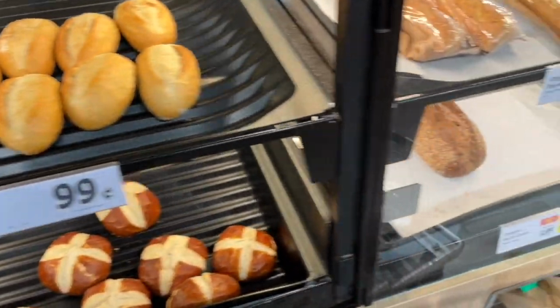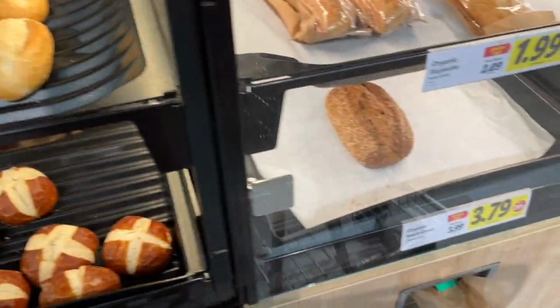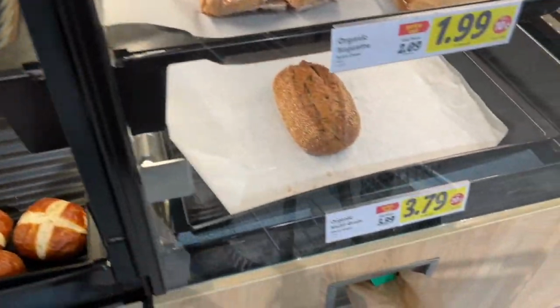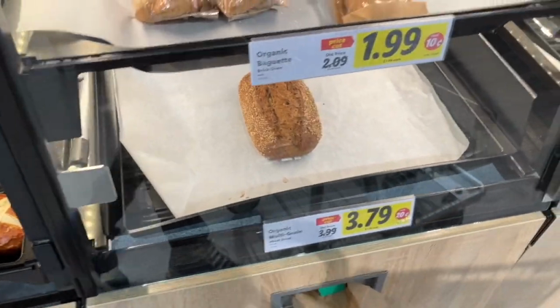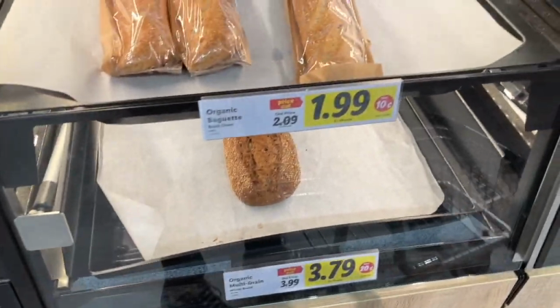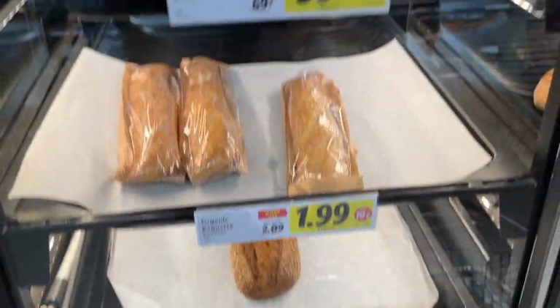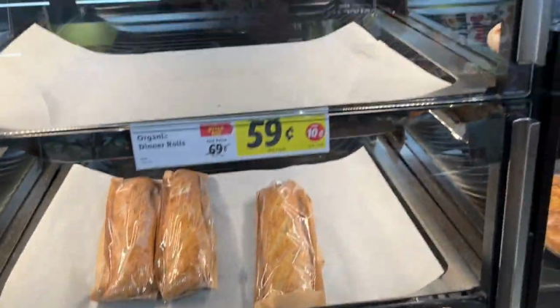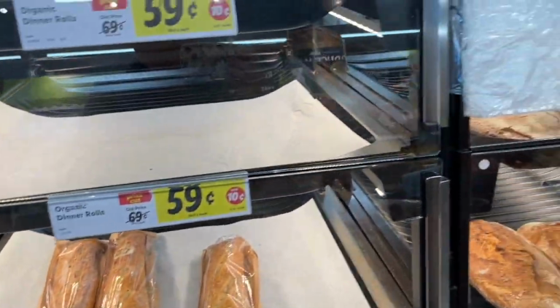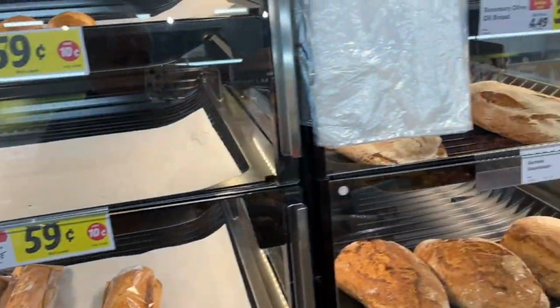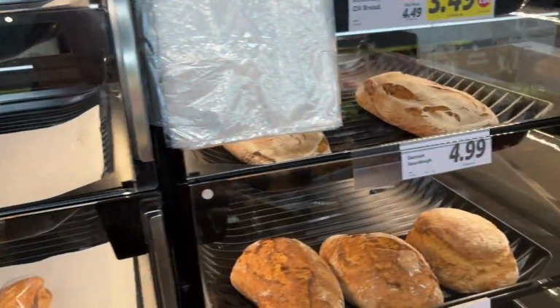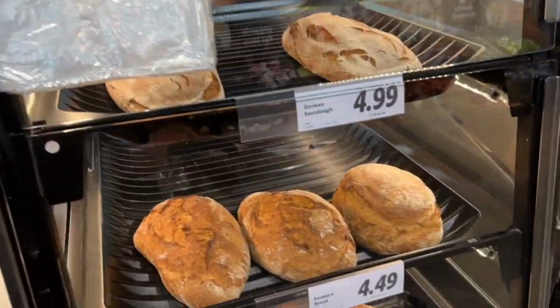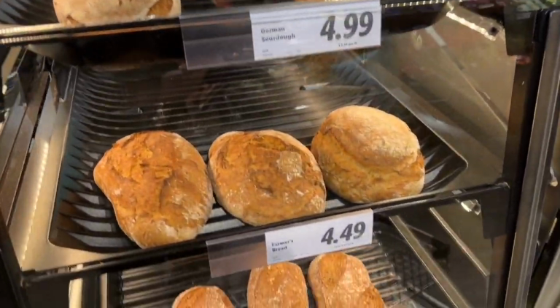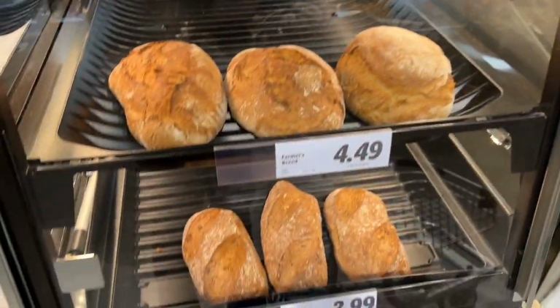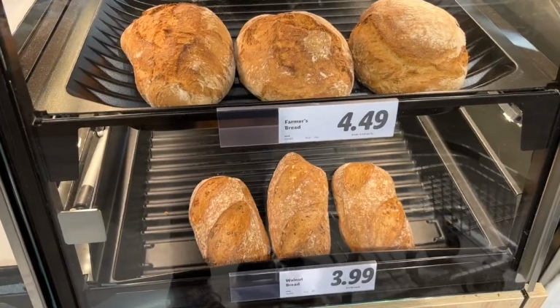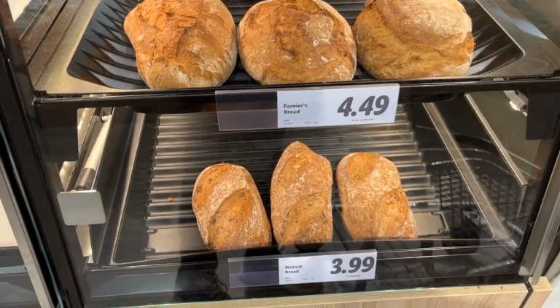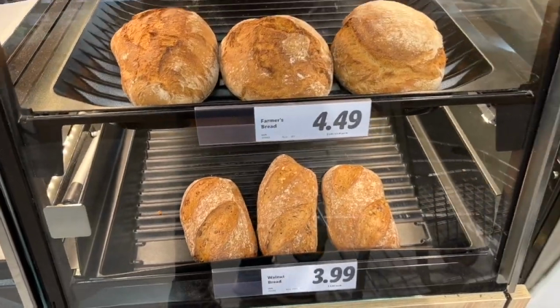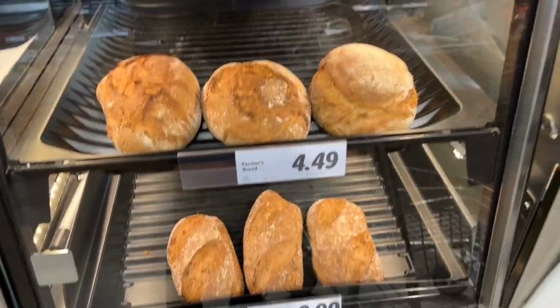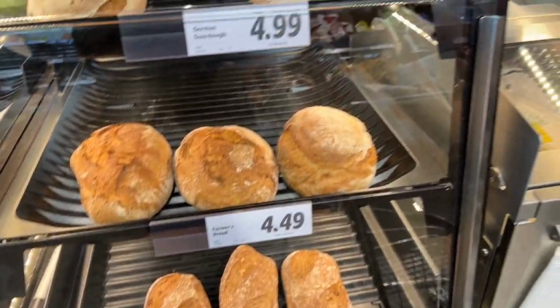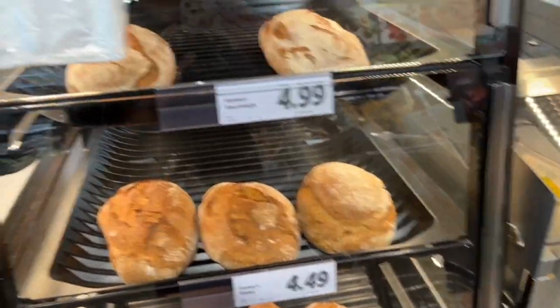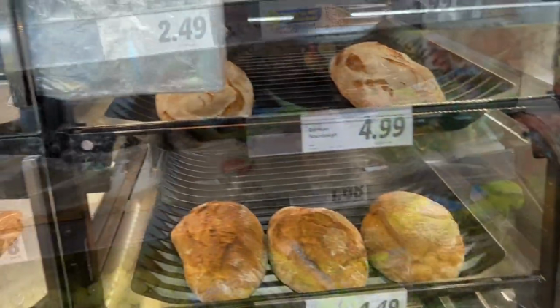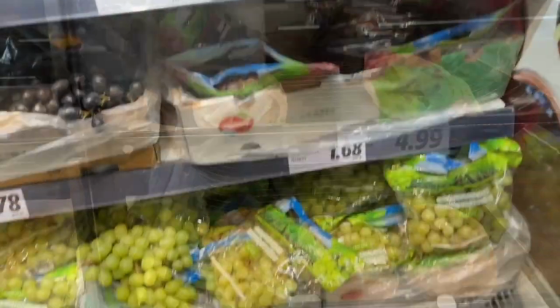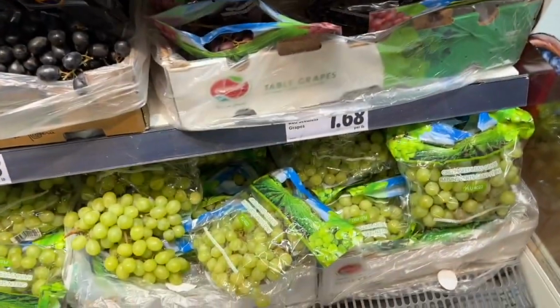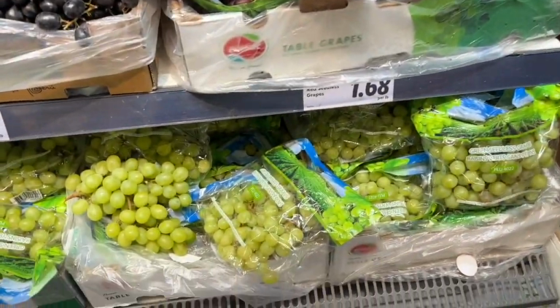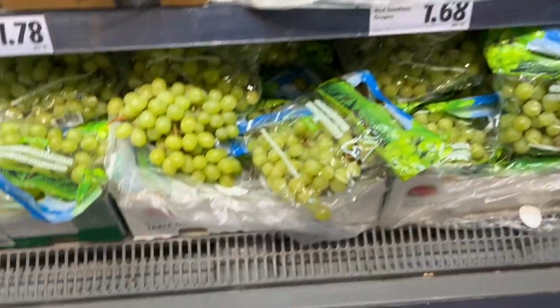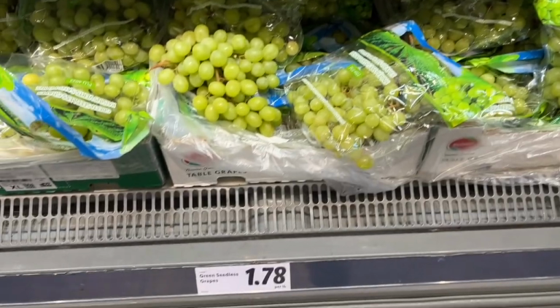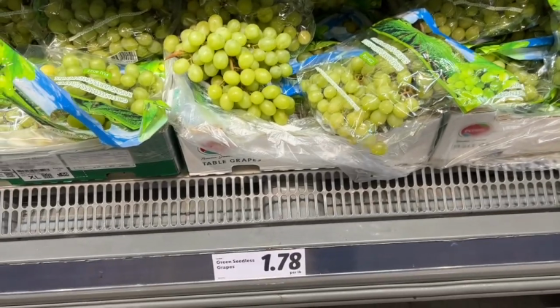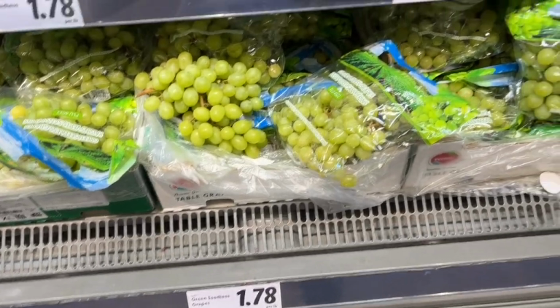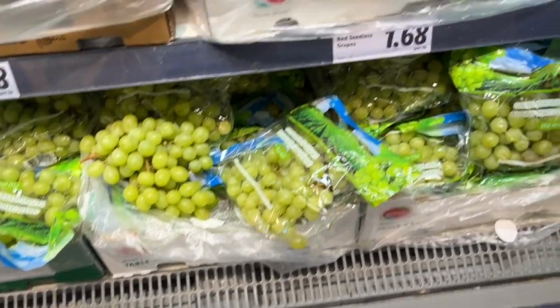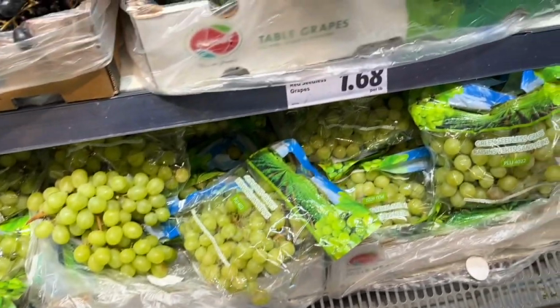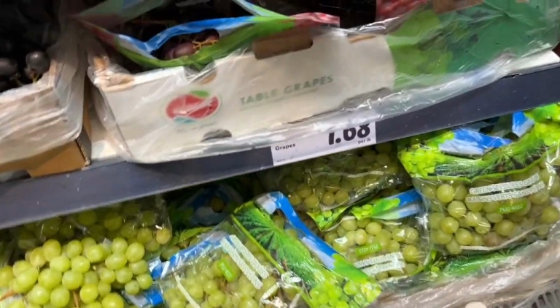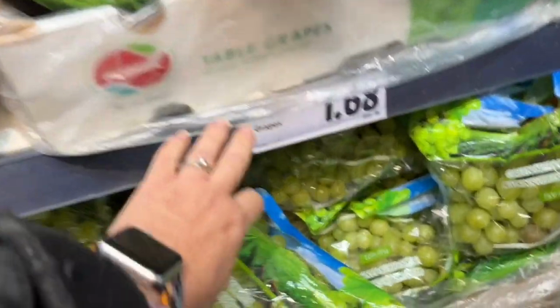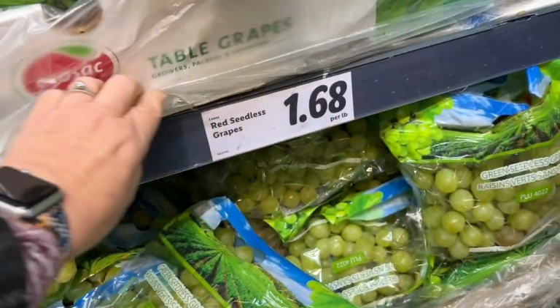Look at the nice loaf at the bottom - we usually get that but Steve wasn't with me, so I didn't pick it up. We normally bring that one home with us. I also want to show you more - let's get to the grapes. The prices of grapes are phenomenal here.